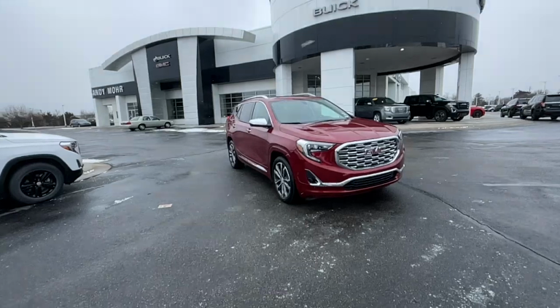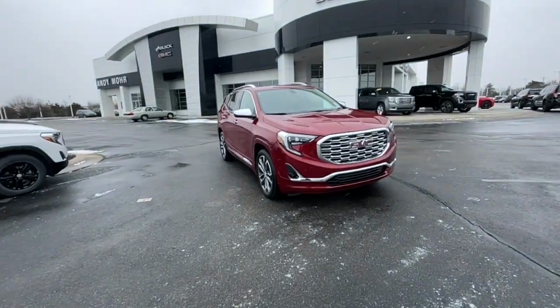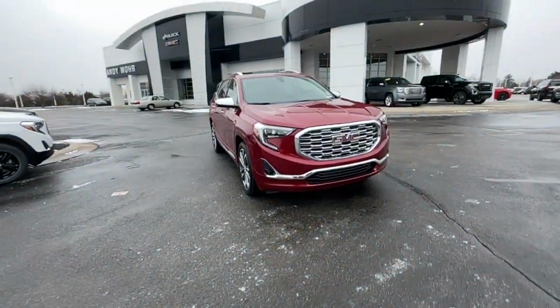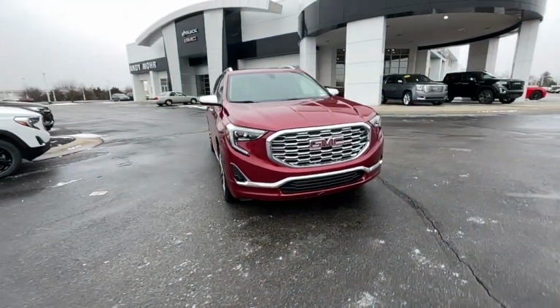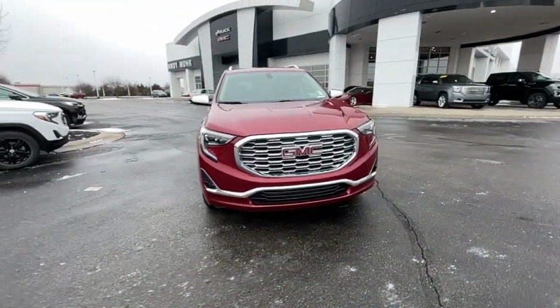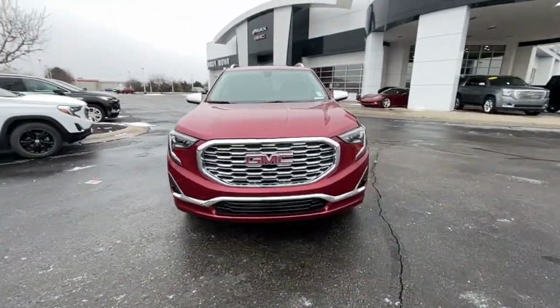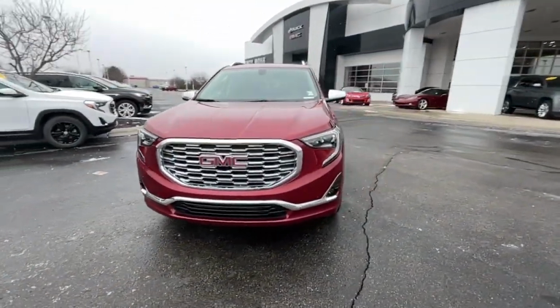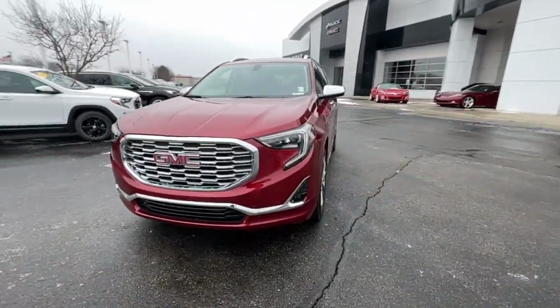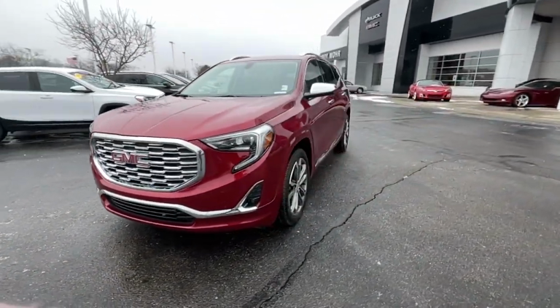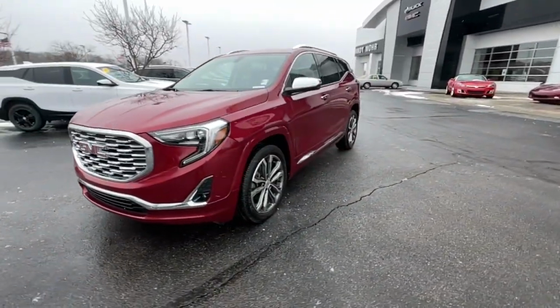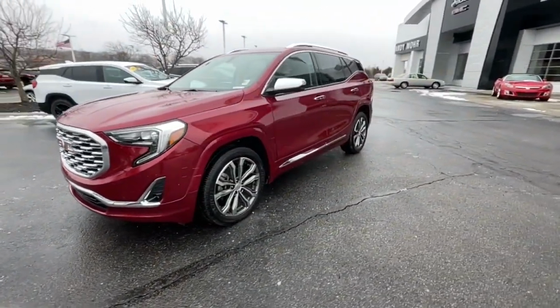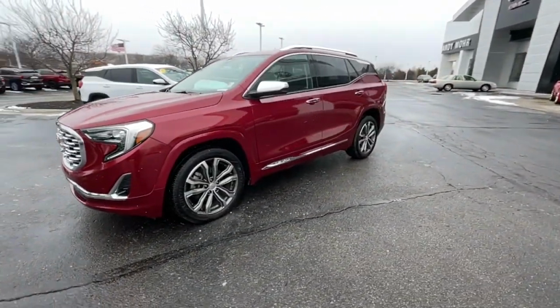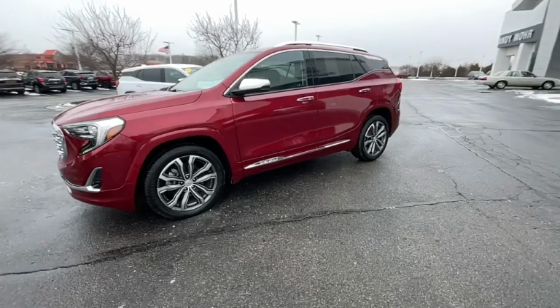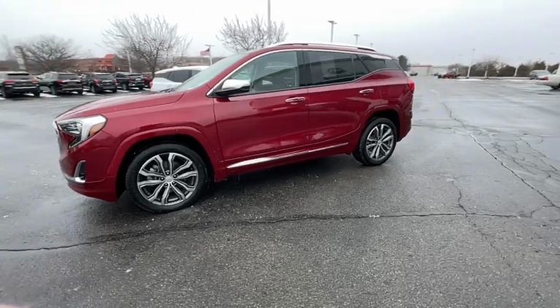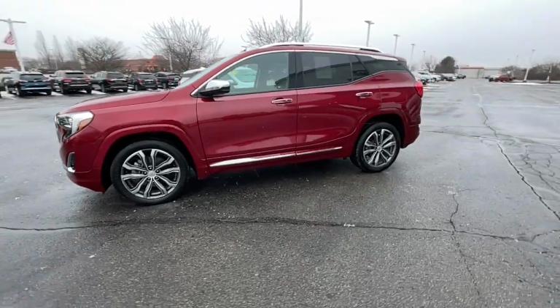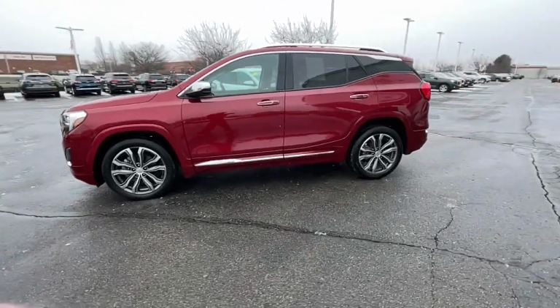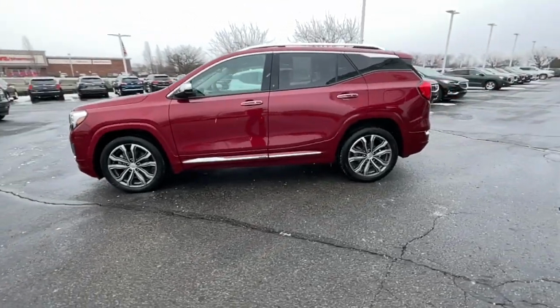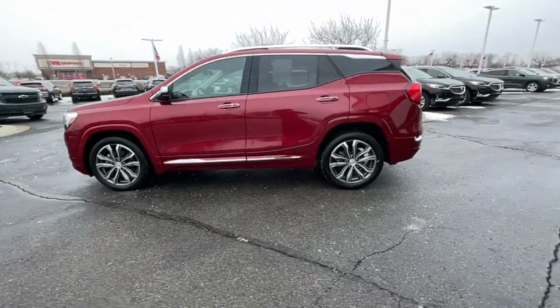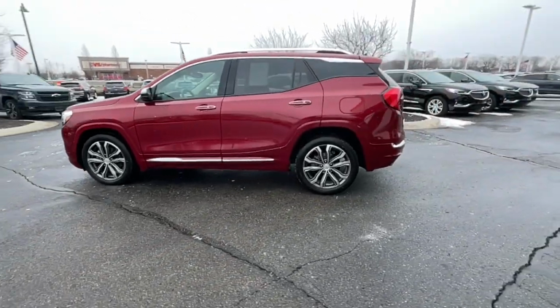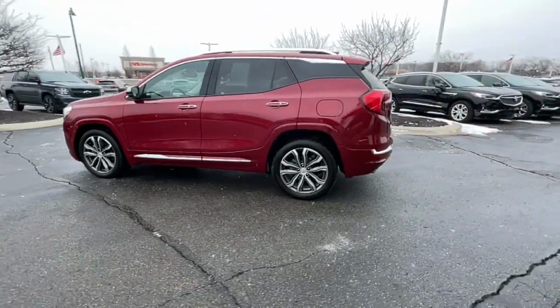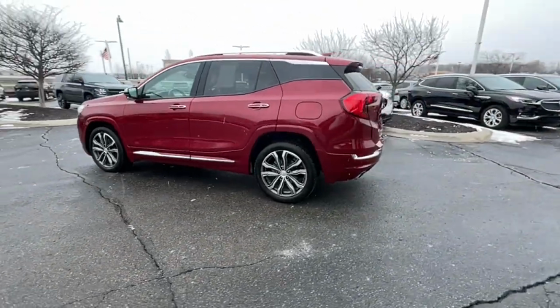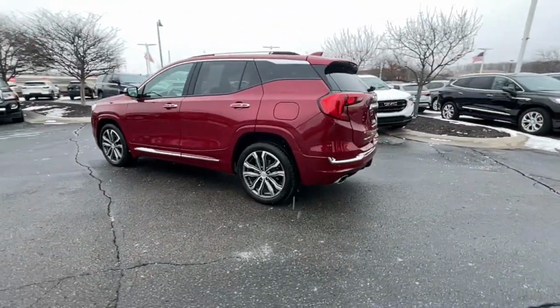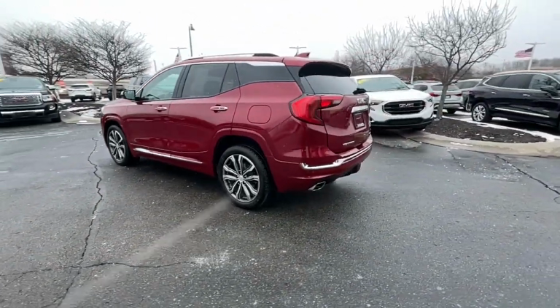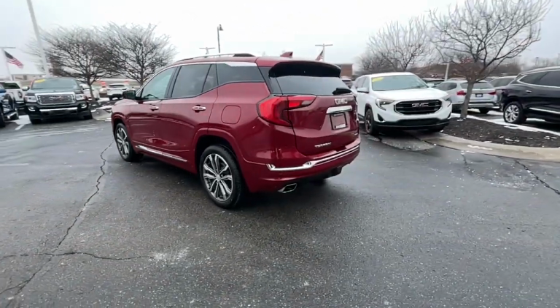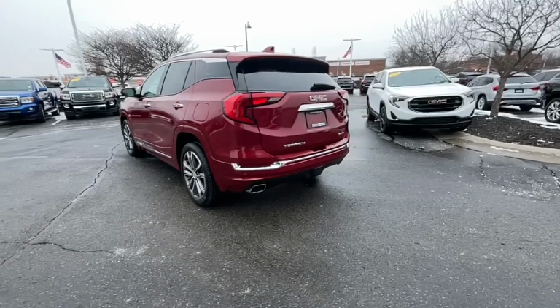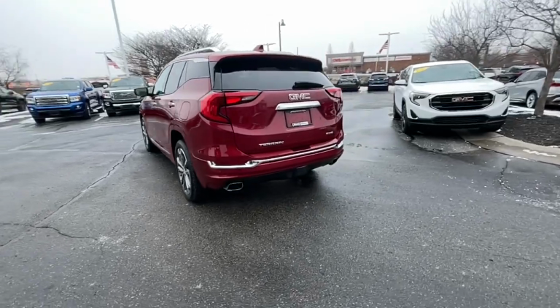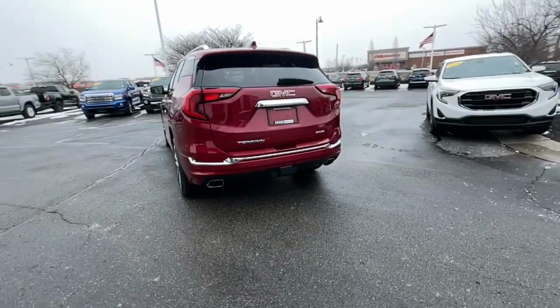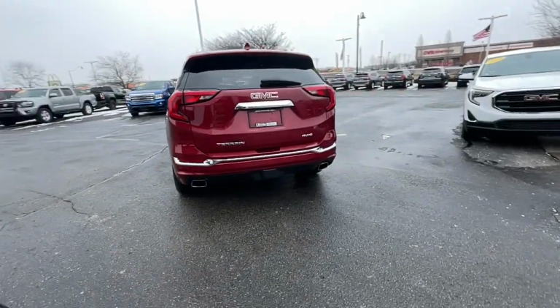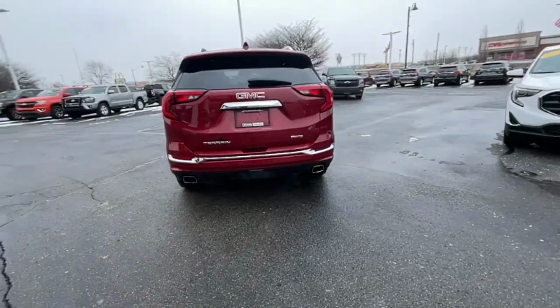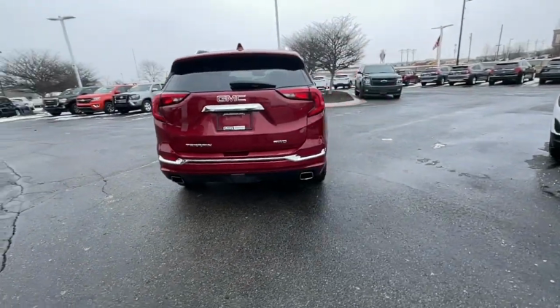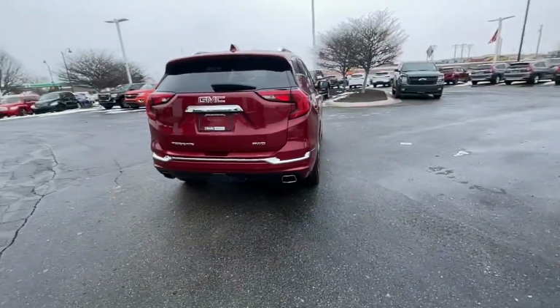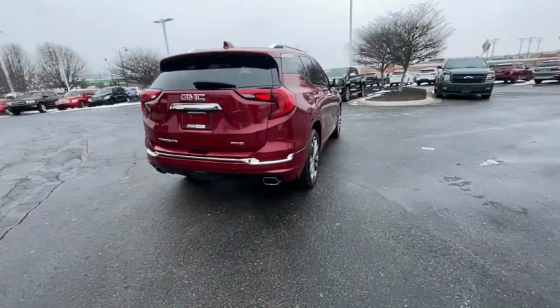You're gonna love the 2018 GMC Terrain. This vehicle is an outstanding buy with fewer than 90,000 miles on the odometer. This vehicle delivers the best of sporty styling and modern efficiency.